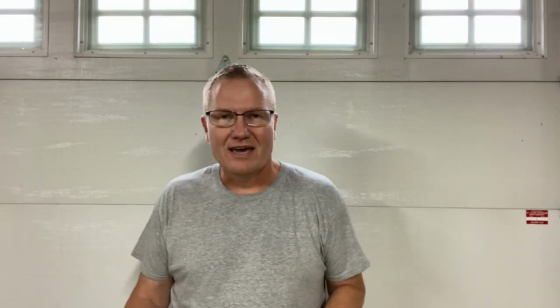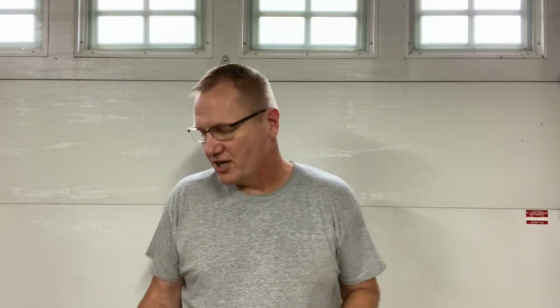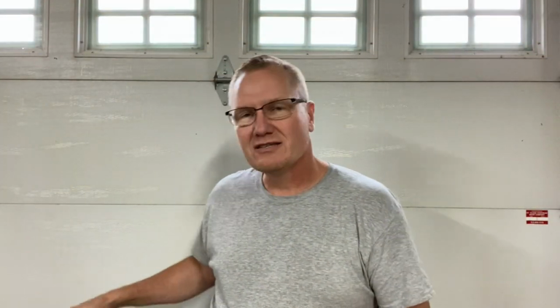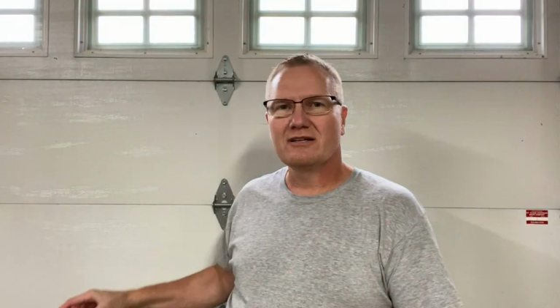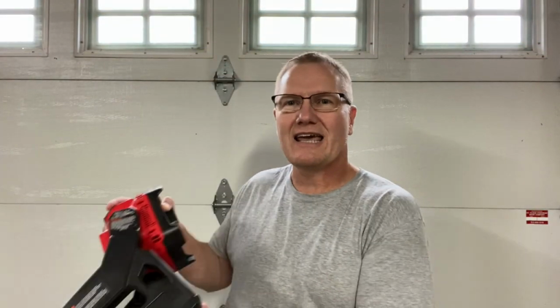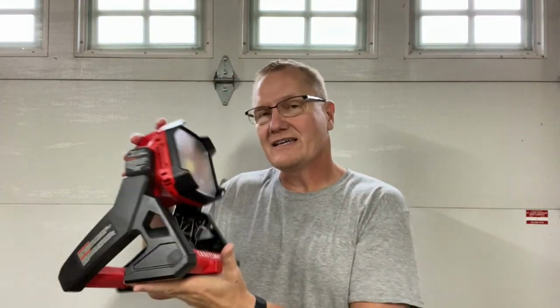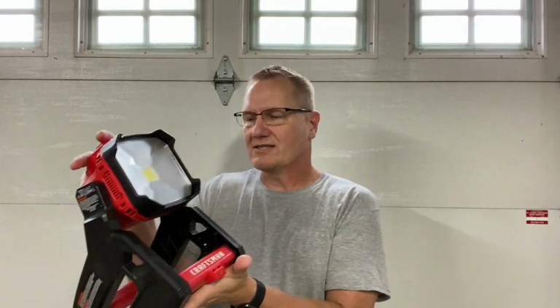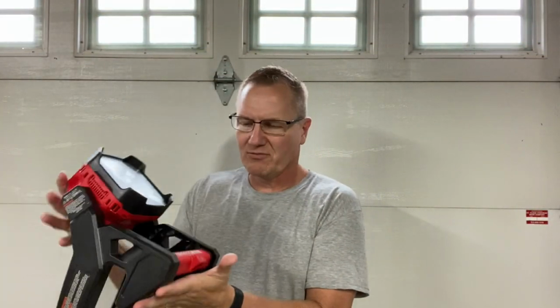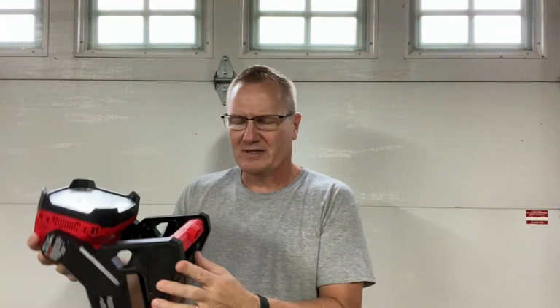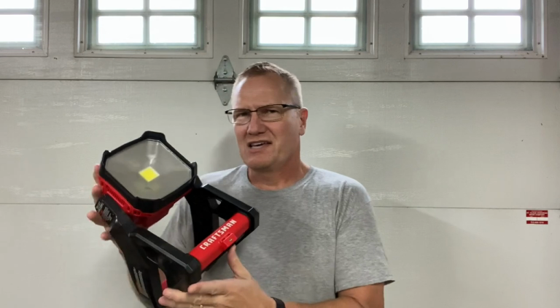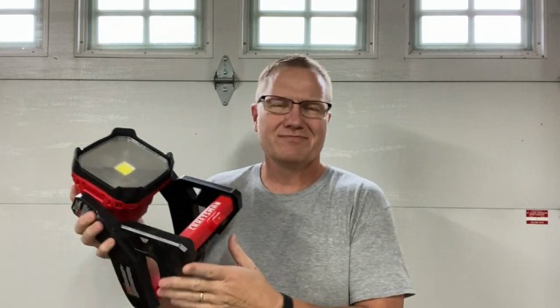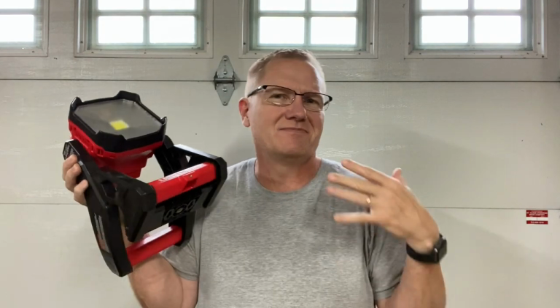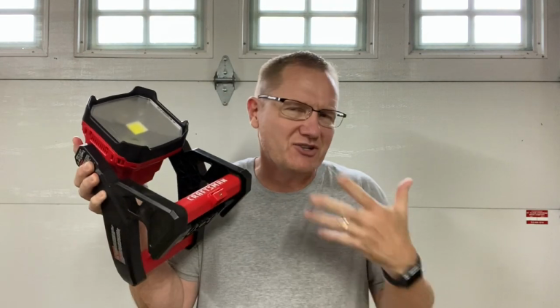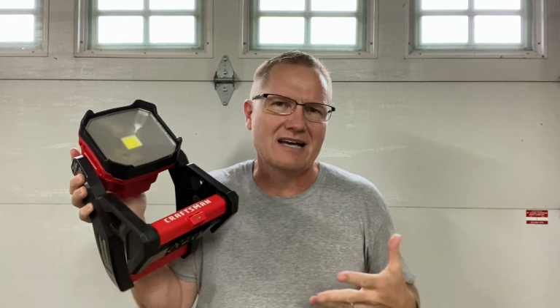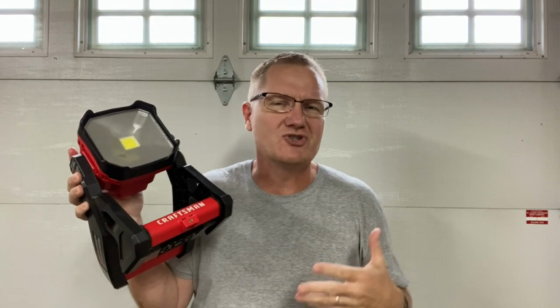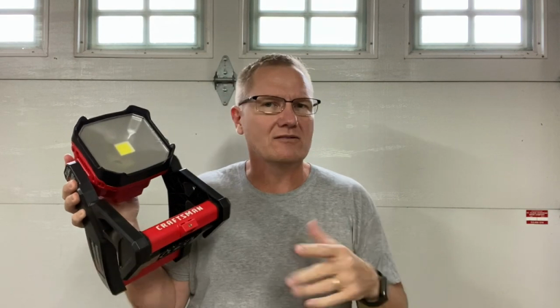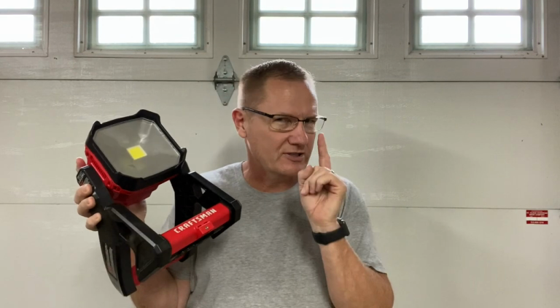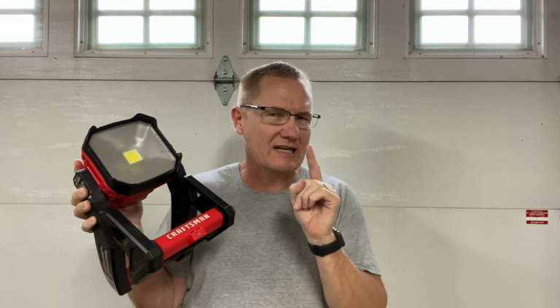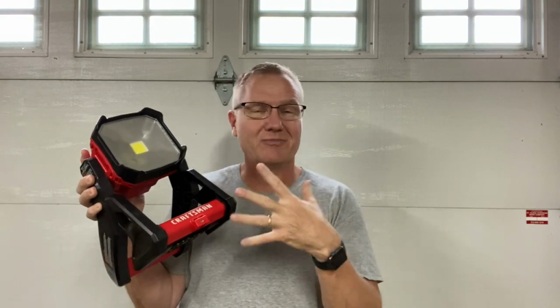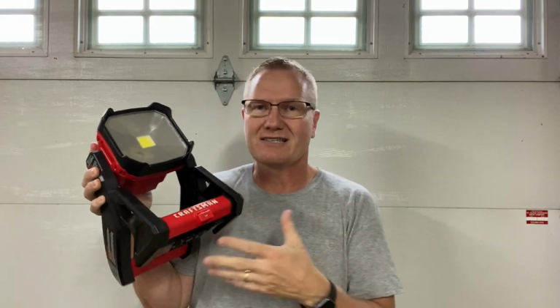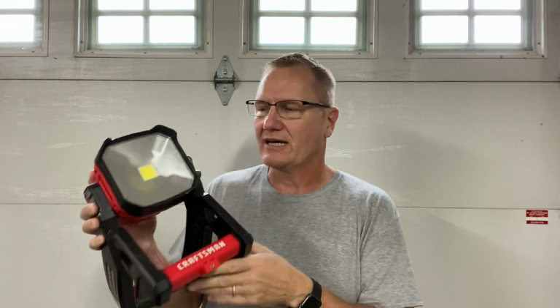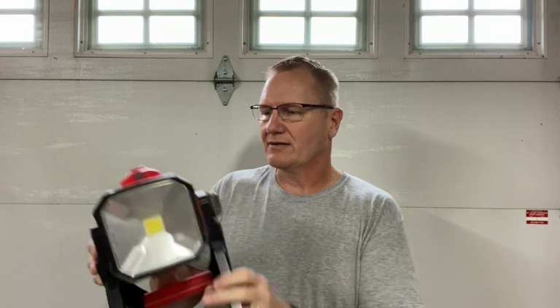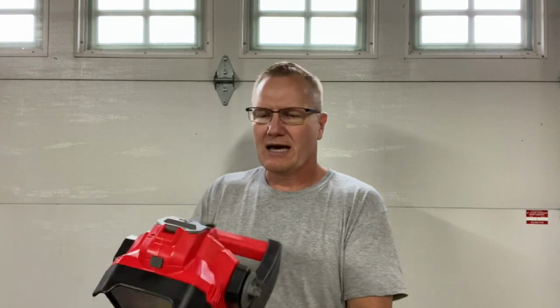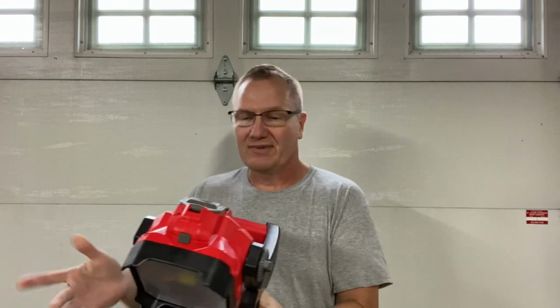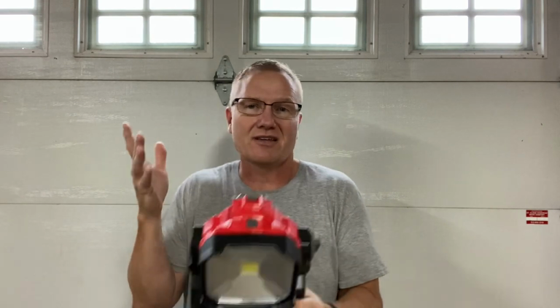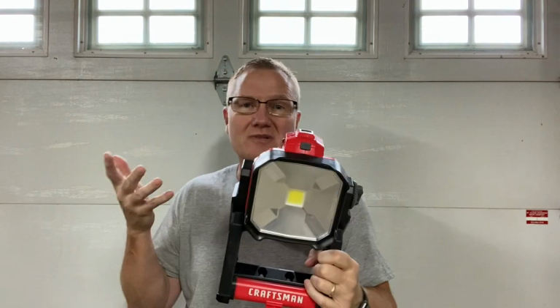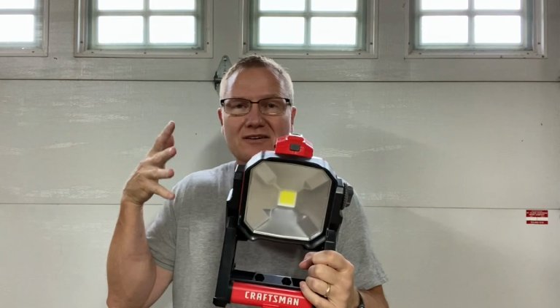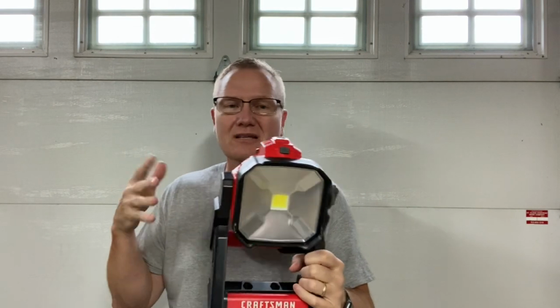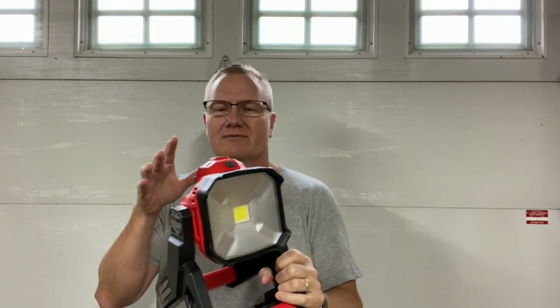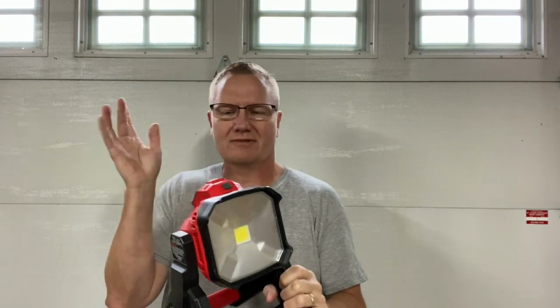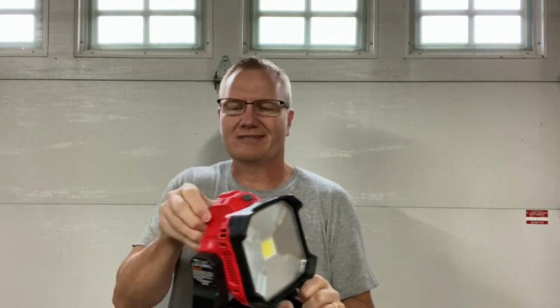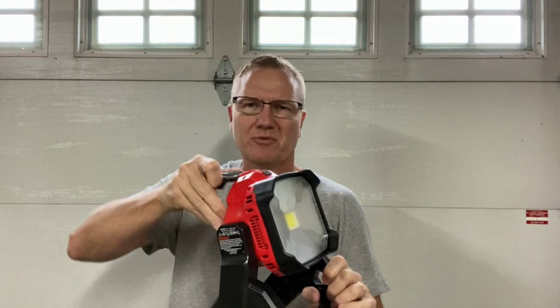Hey, this is John Young. Today we're going to look at a light here. This is from Craftsman. The actual light is not a huge deal, but there's one kind of cool thing about a lot of these area lights. If you're into the Craftsman, this is on their V20 line — it's a hybrid one.